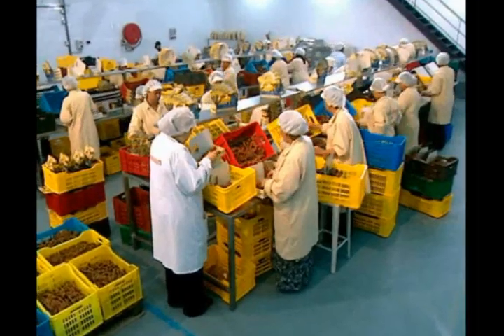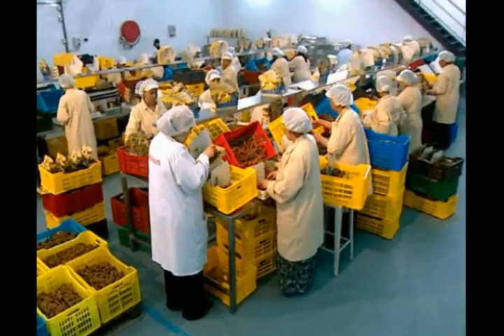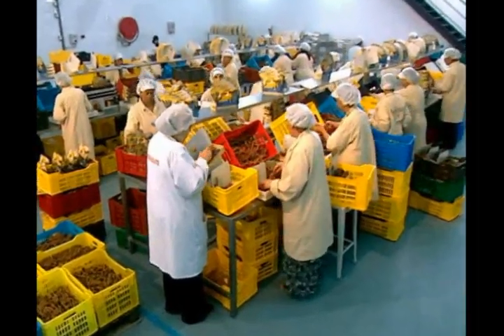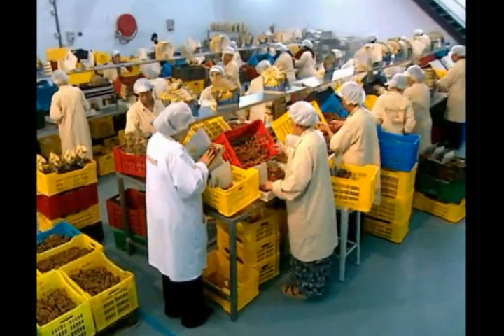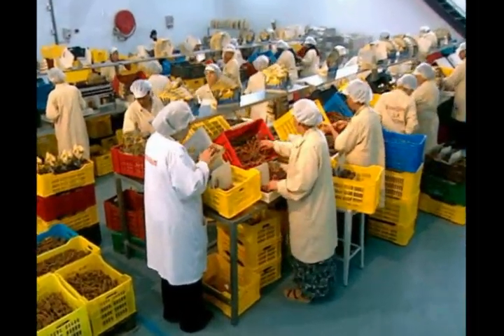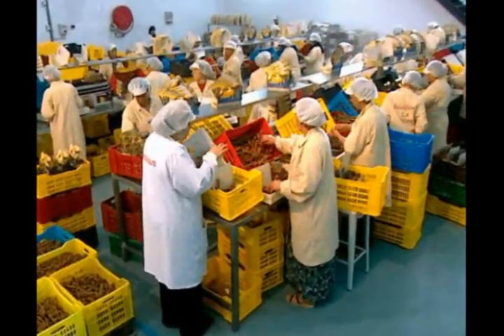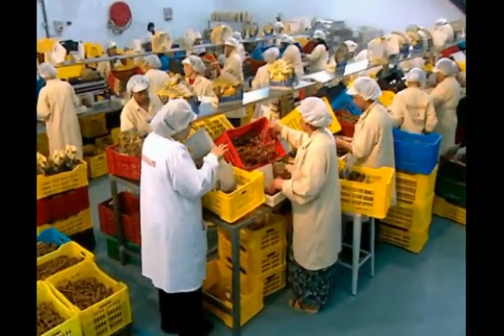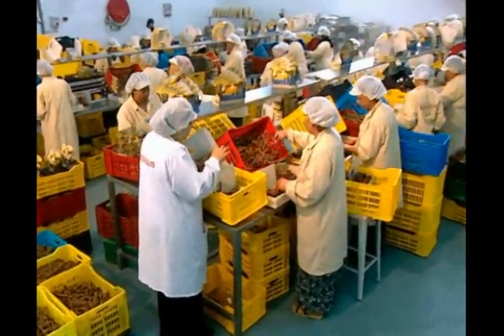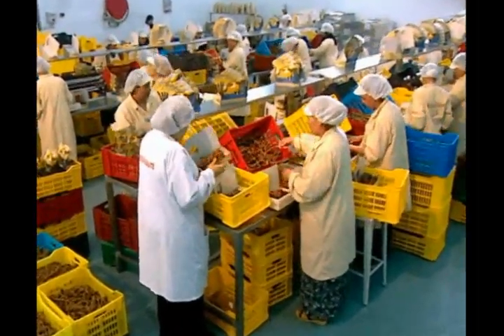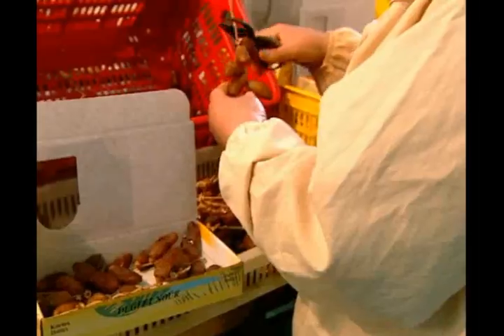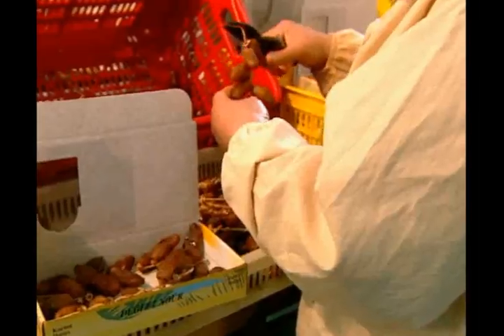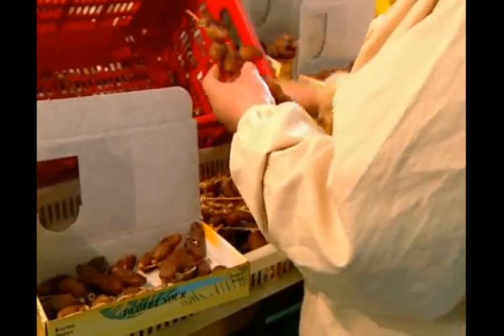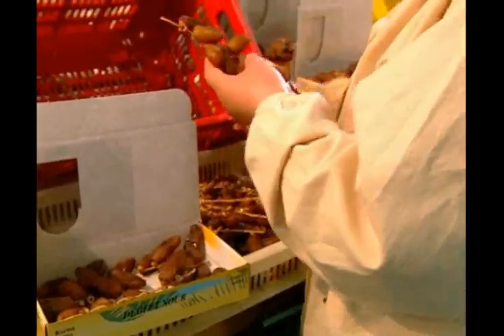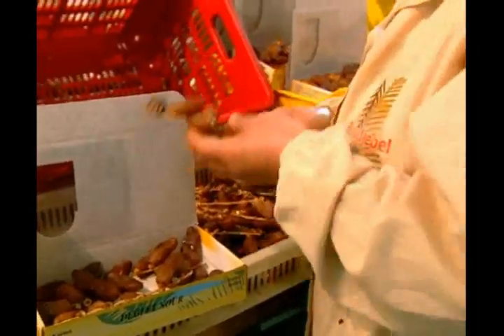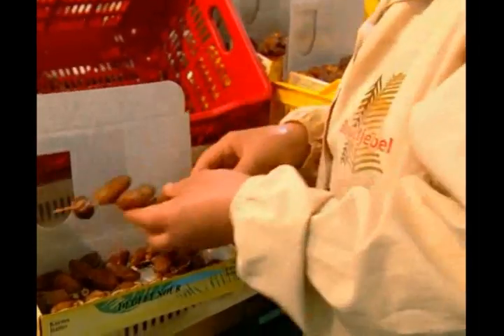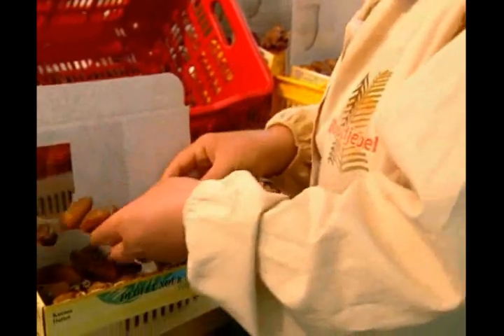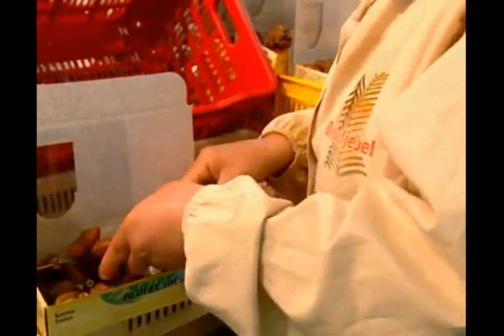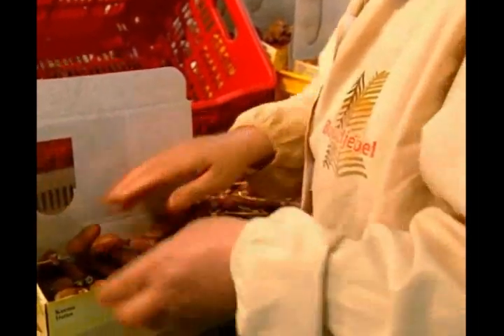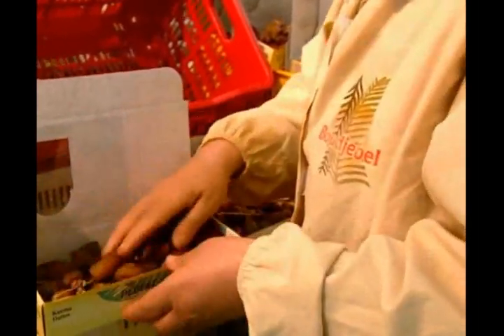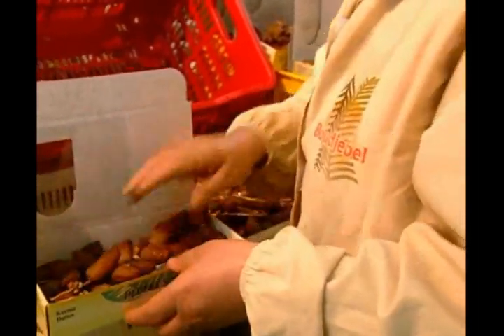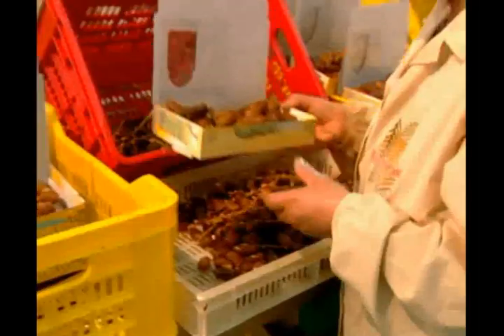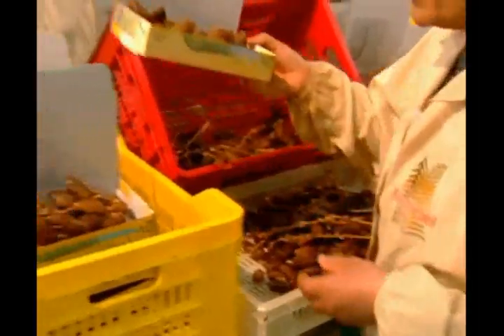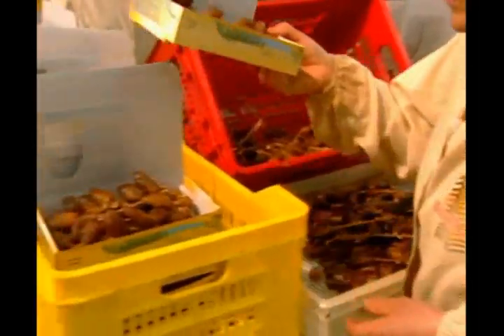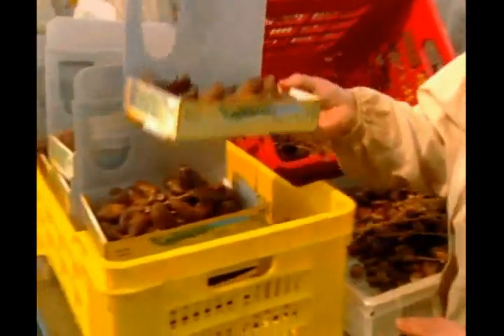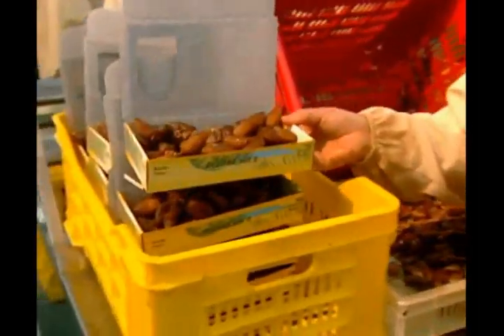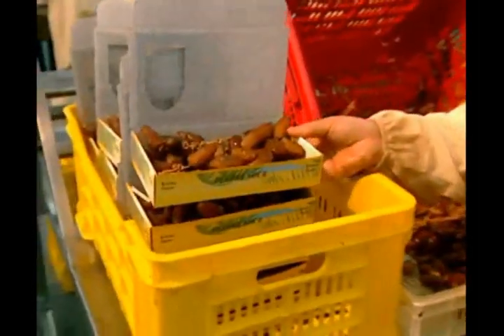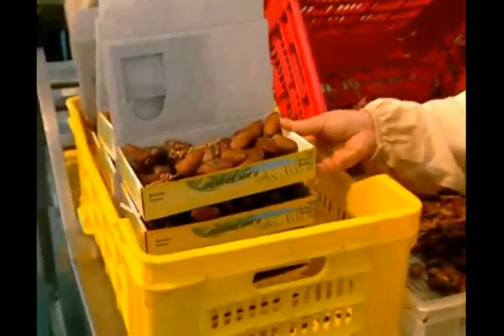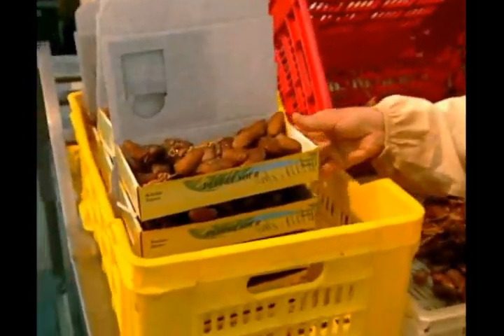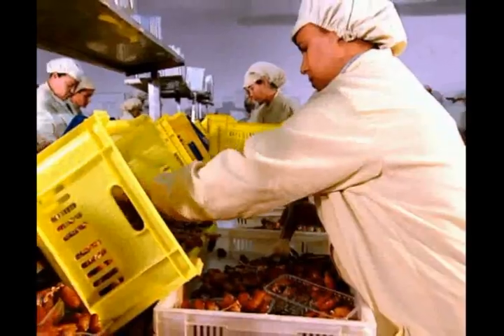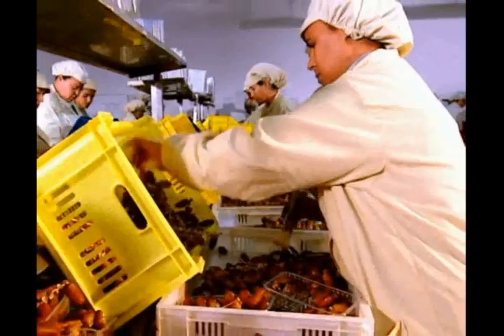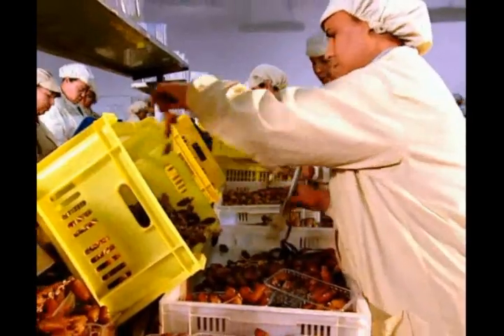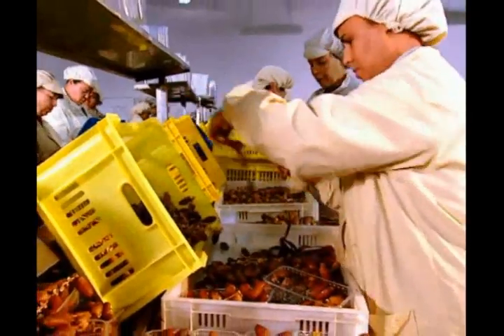Dates on branches are then selected carefully and any impurities or spoiled dates are removed. They are then packed in their natural state.